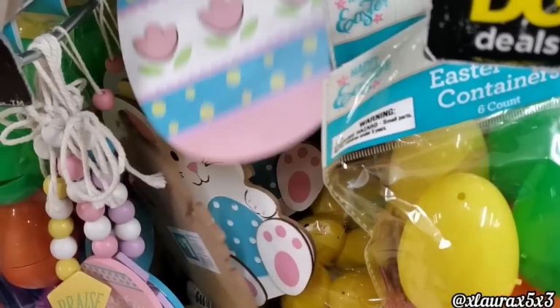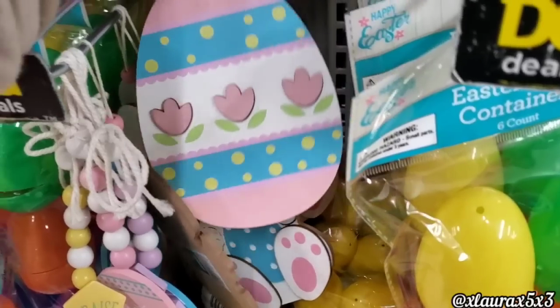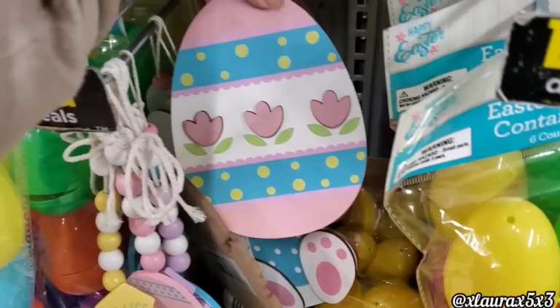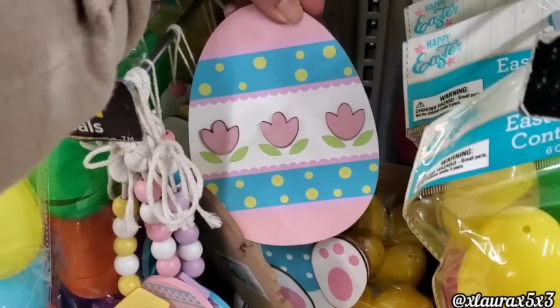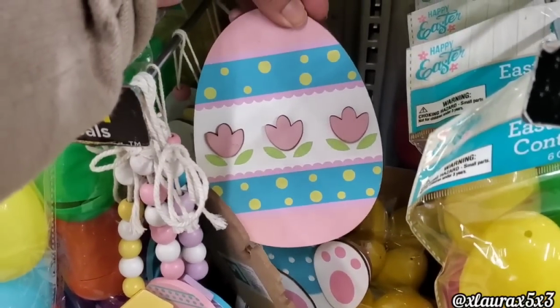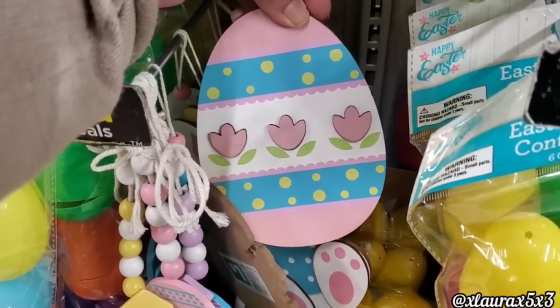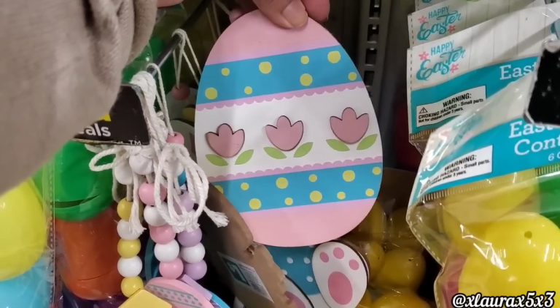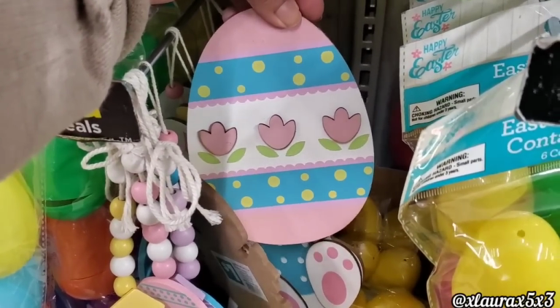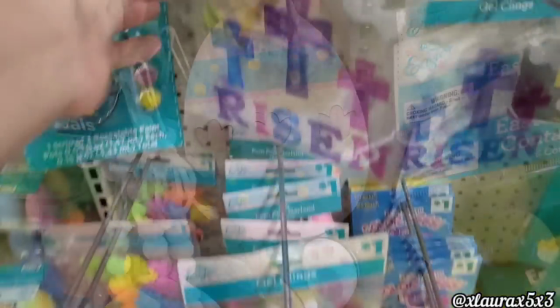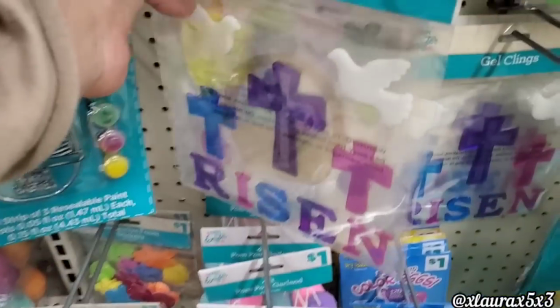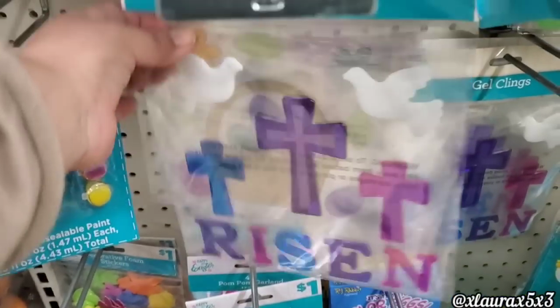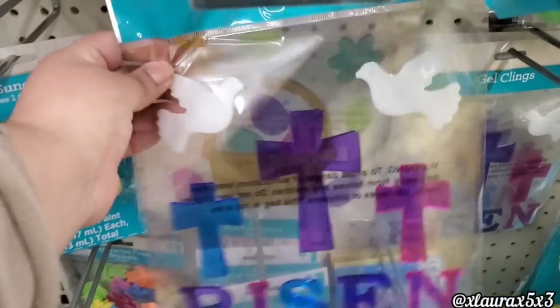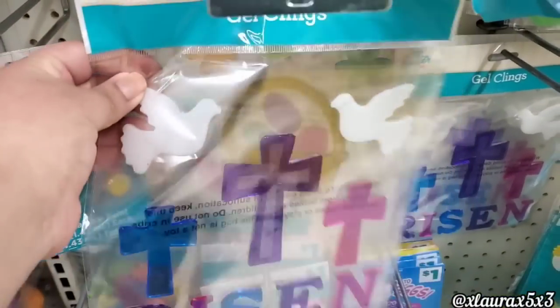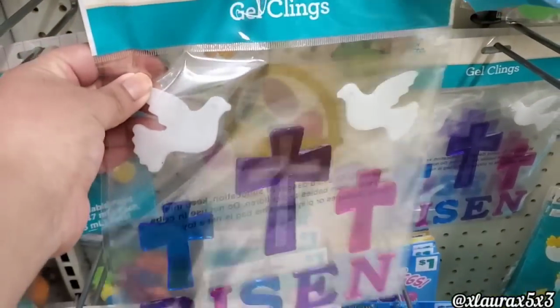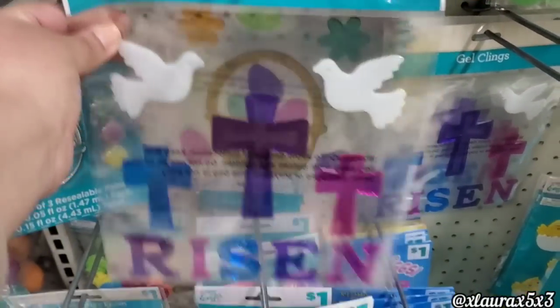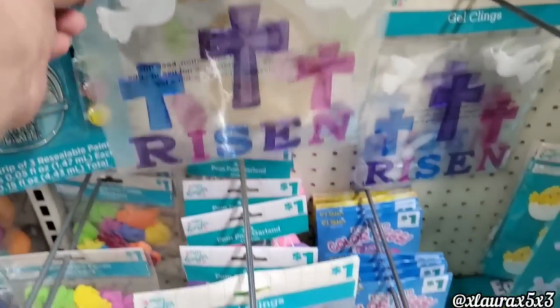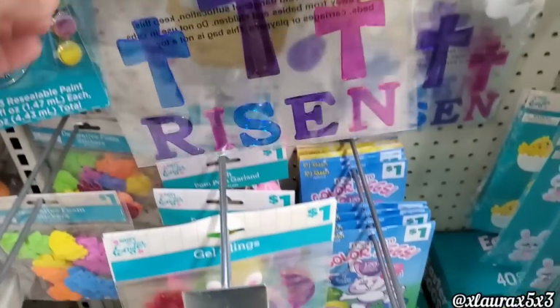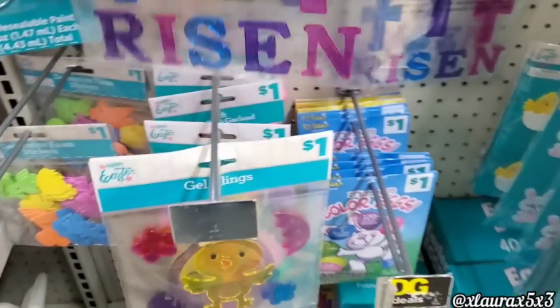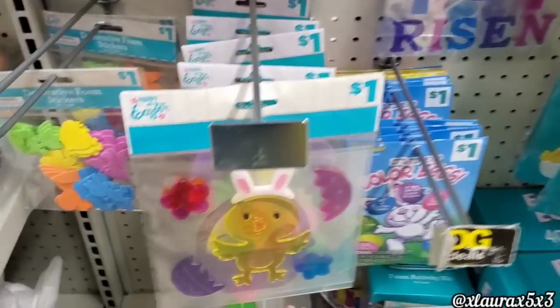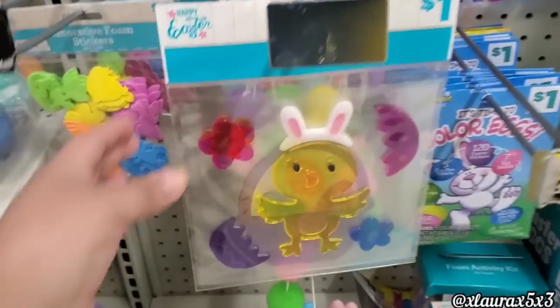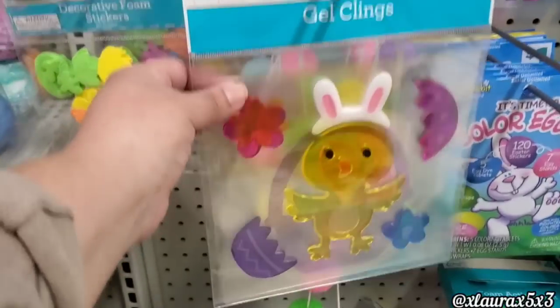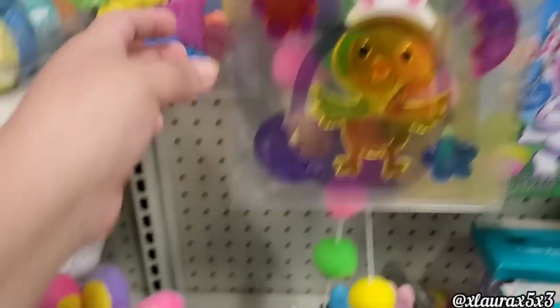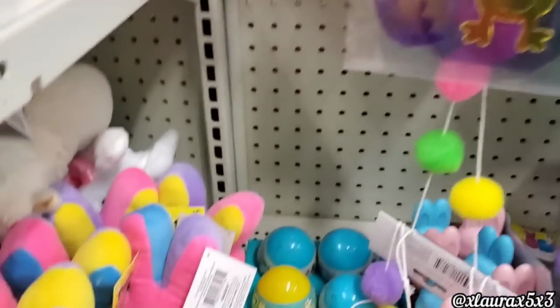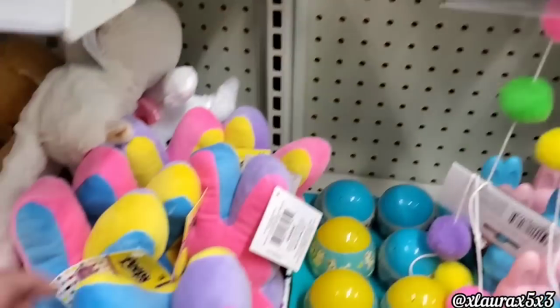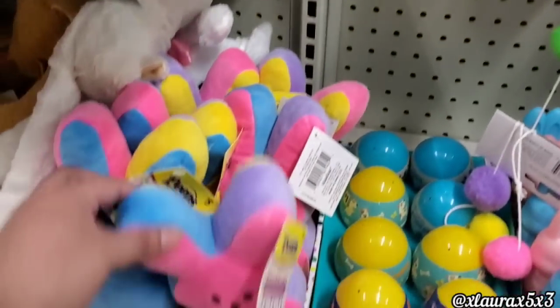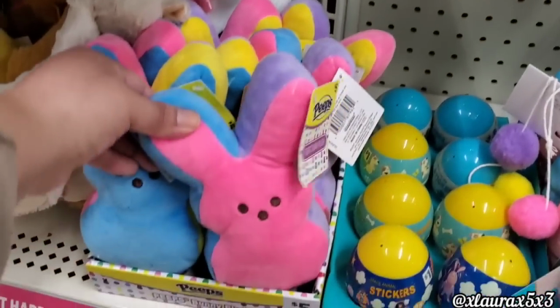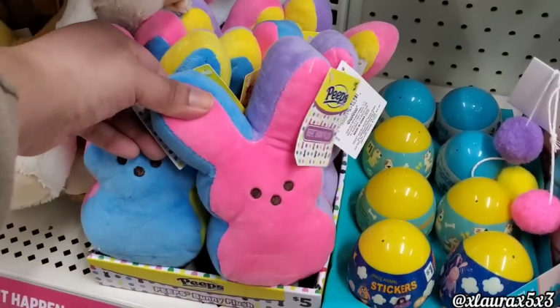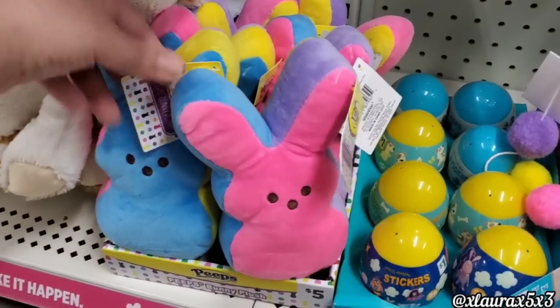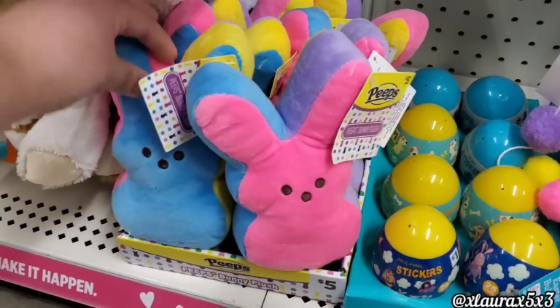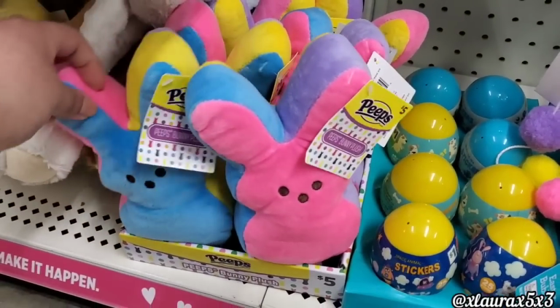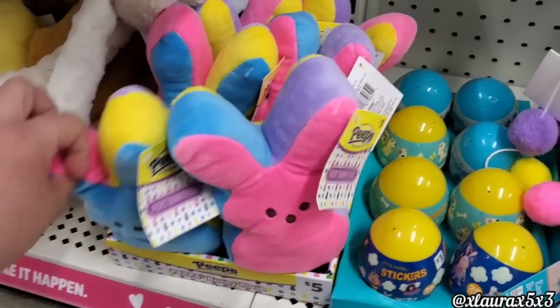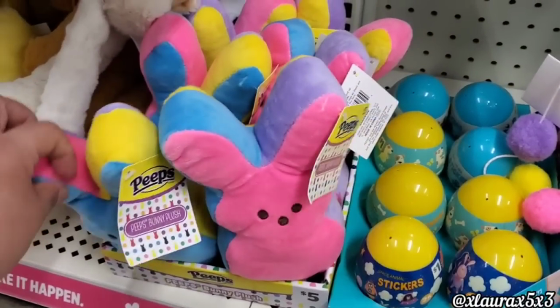They have the chick, they have the cutest bunny, and then they have a very nice Easter egg. I do like the colors they chose. Here's a closer look — the crosses, the basket, or the chick. These are a dollar.